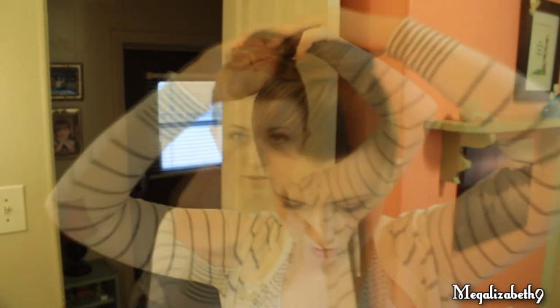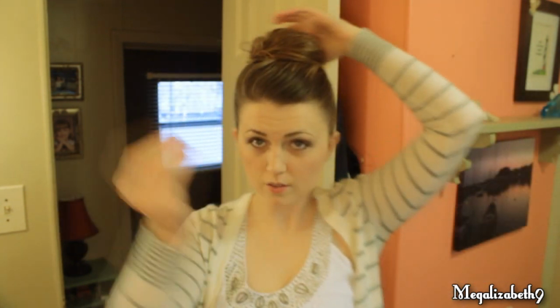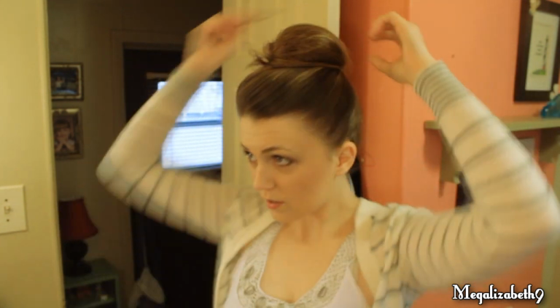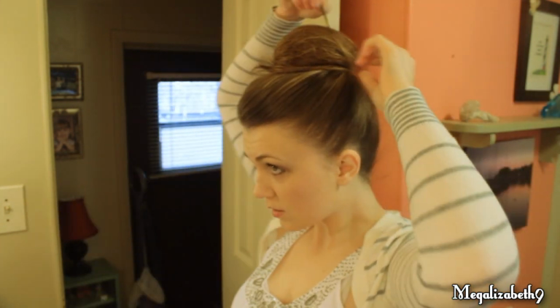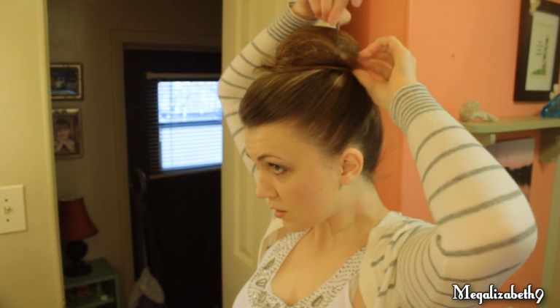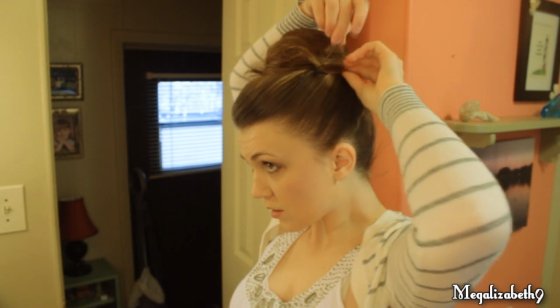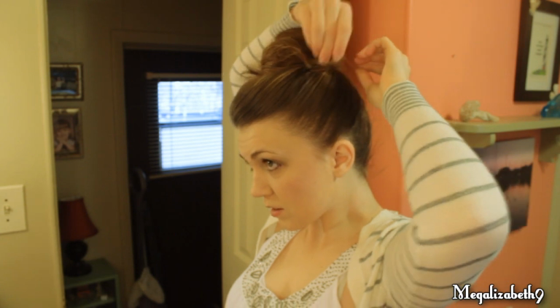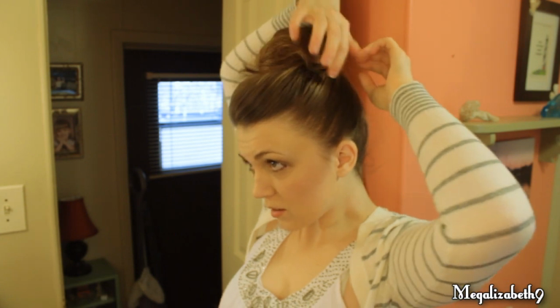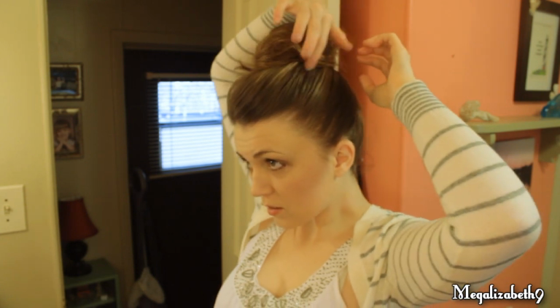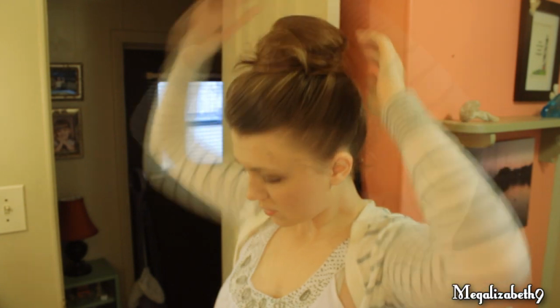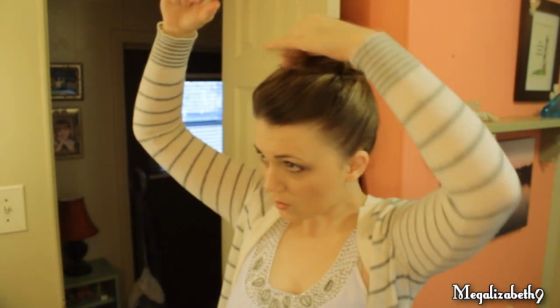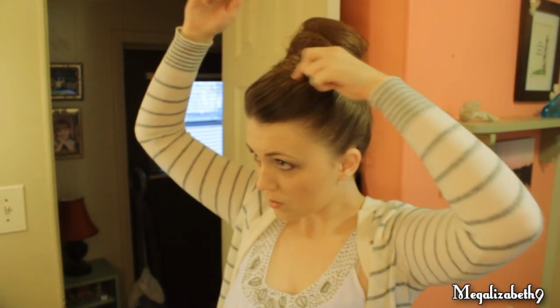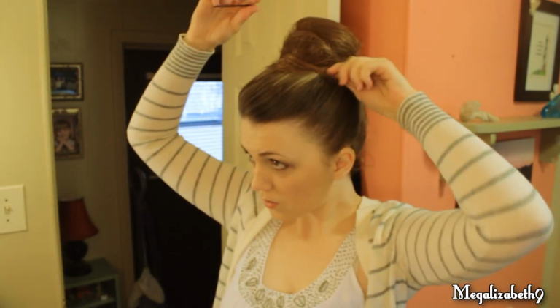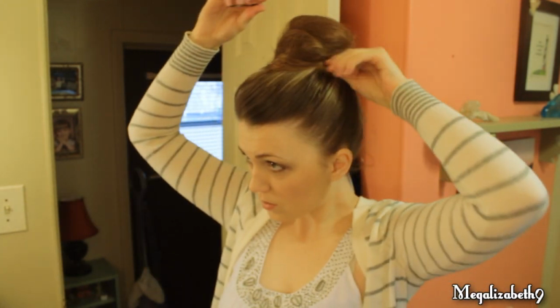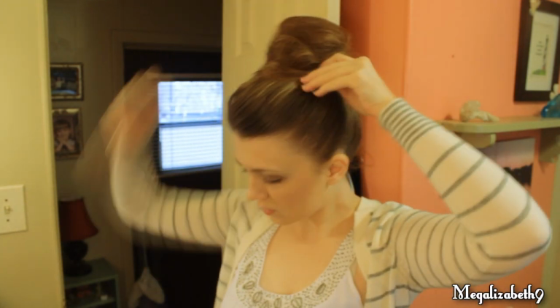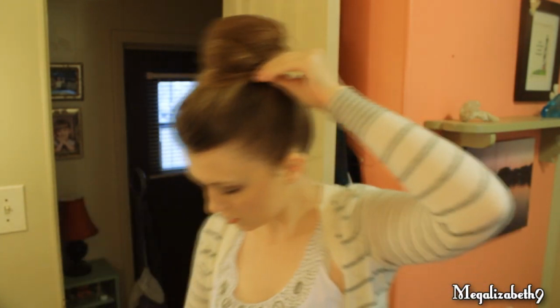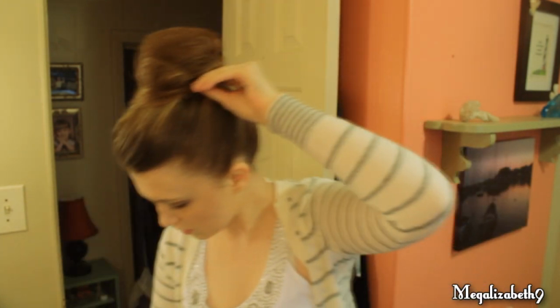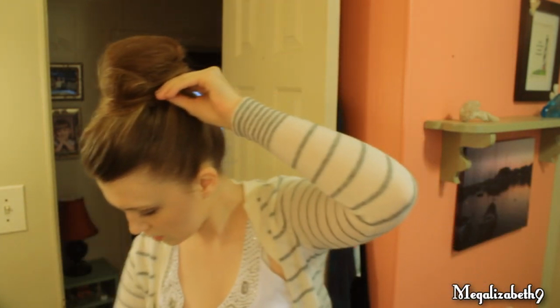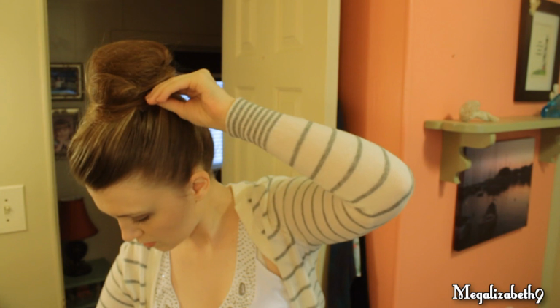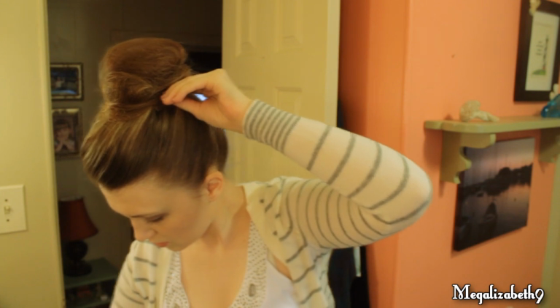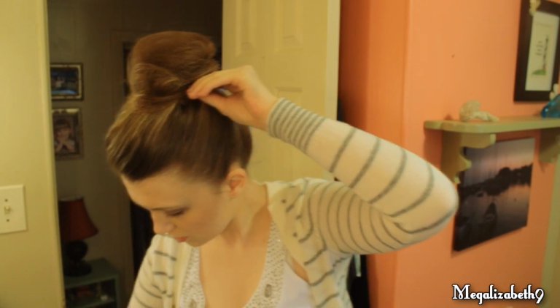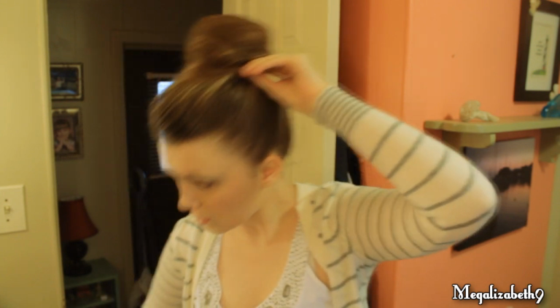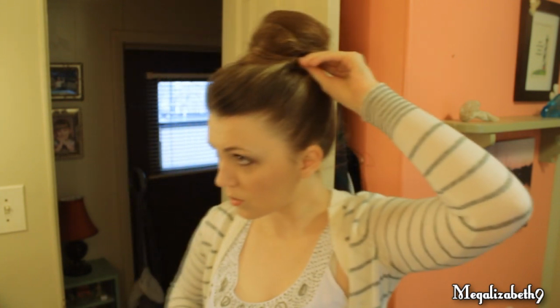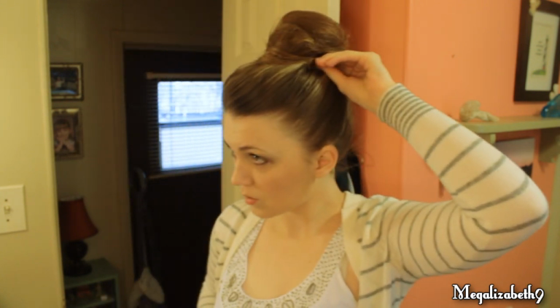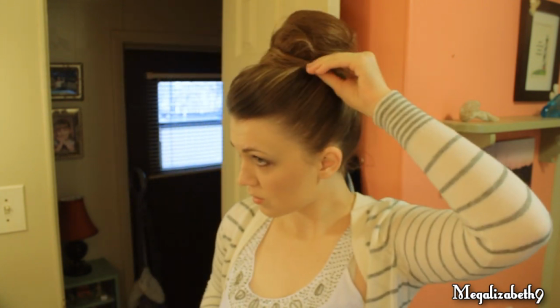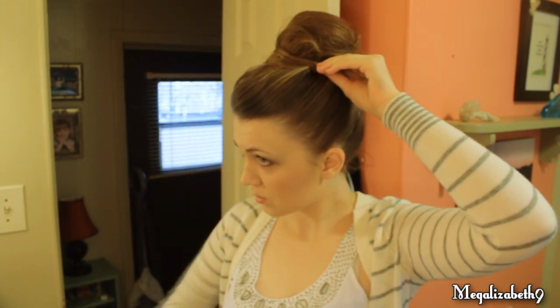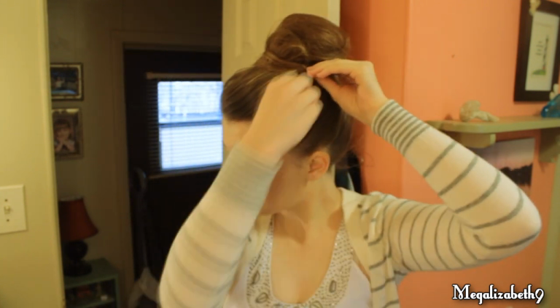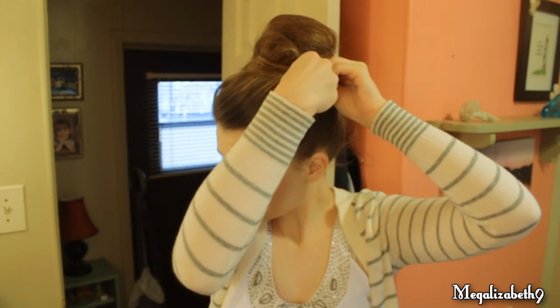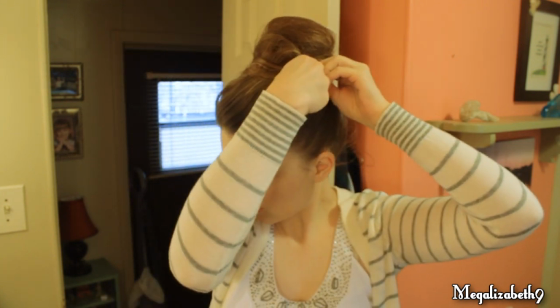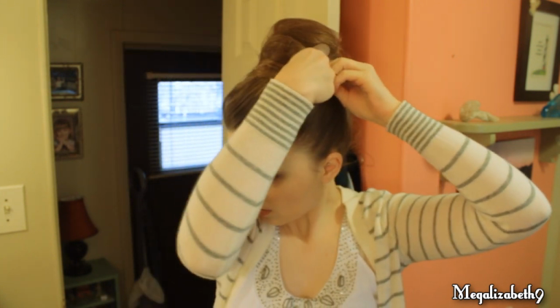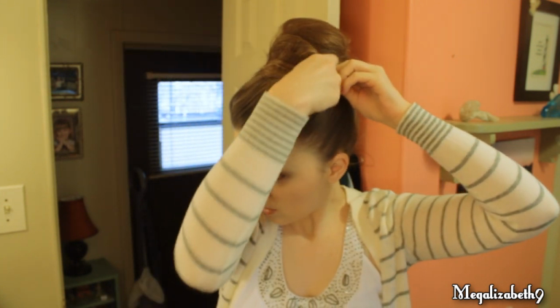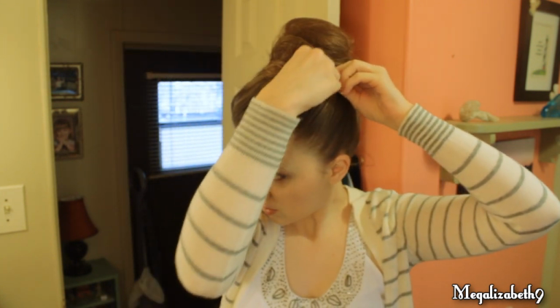Then taking some bobby pins, you want to go in and put them in on the bottom. I wound up using about five or six bobby pins on this. That's why this is such an easy hairstyle. When I'm in a hurry, this is what I go to.